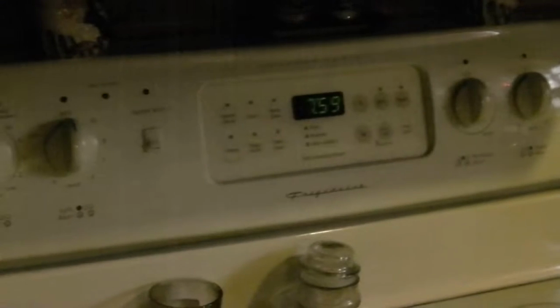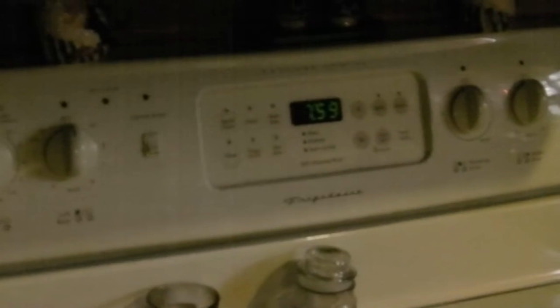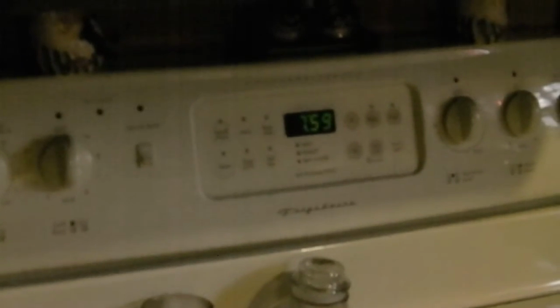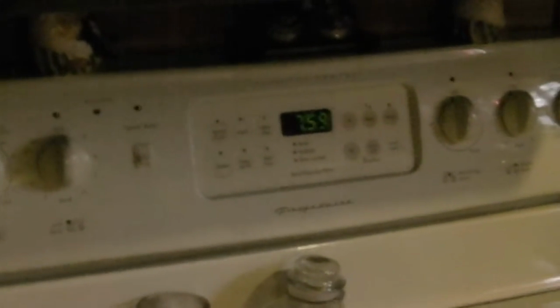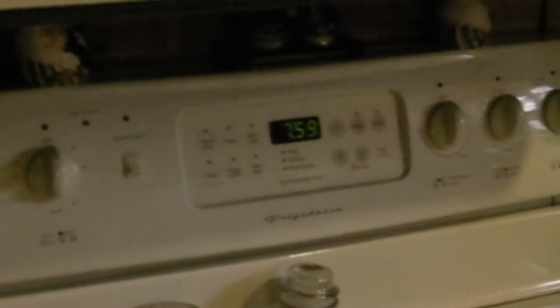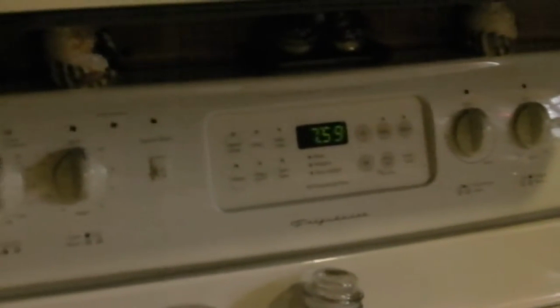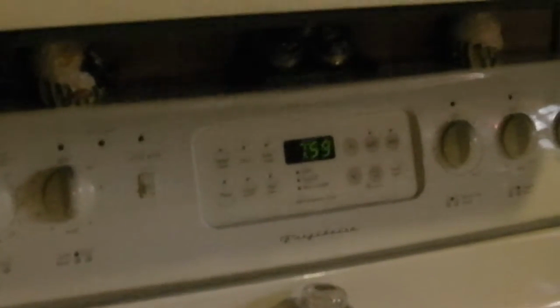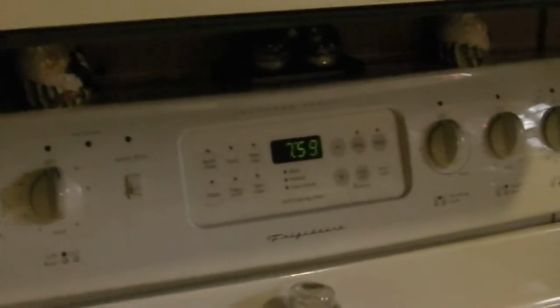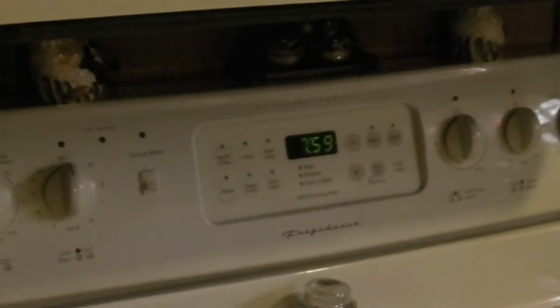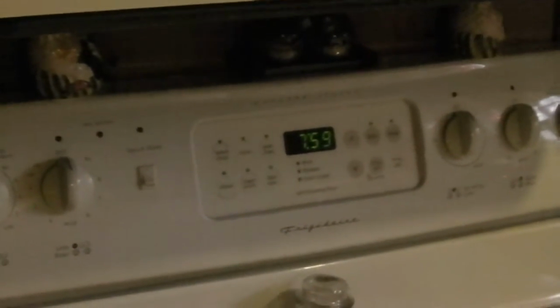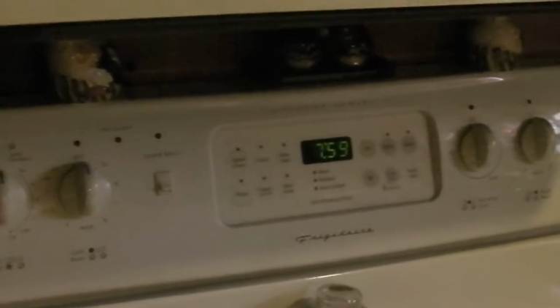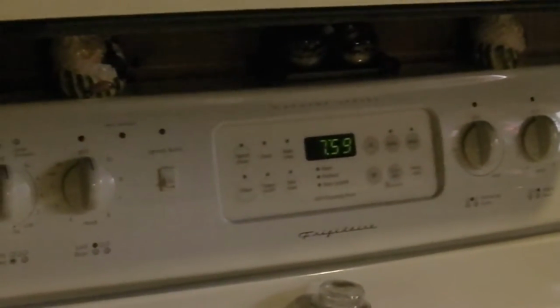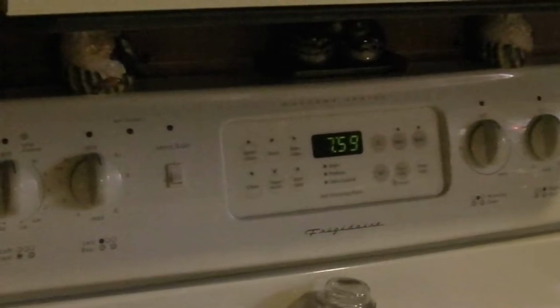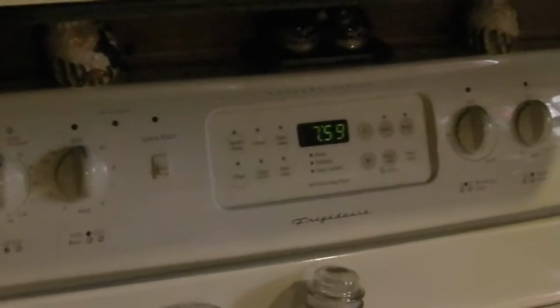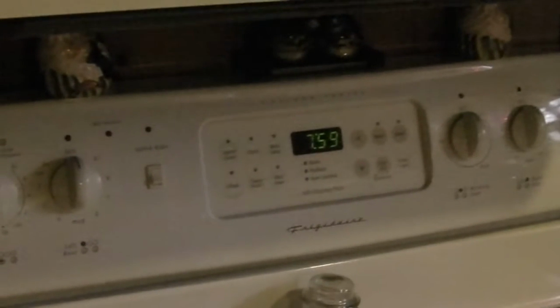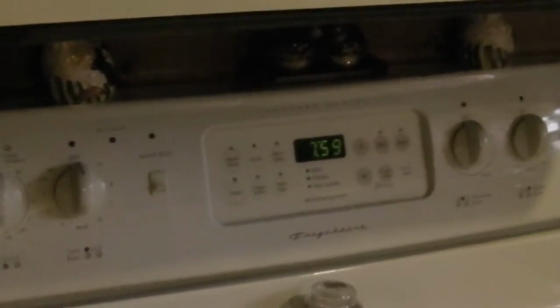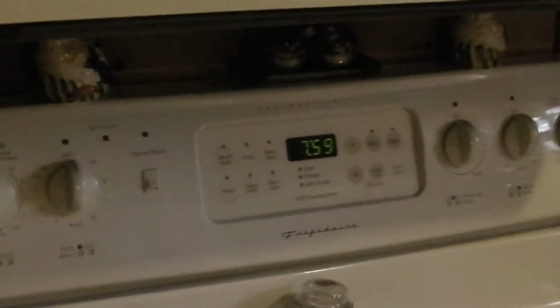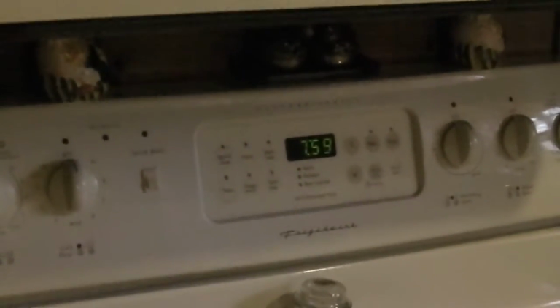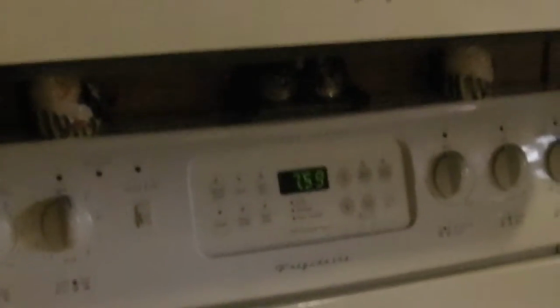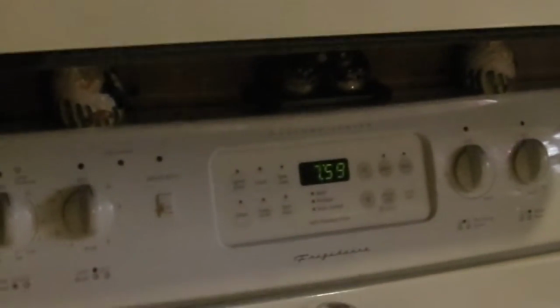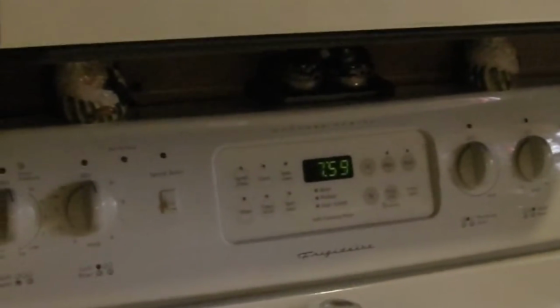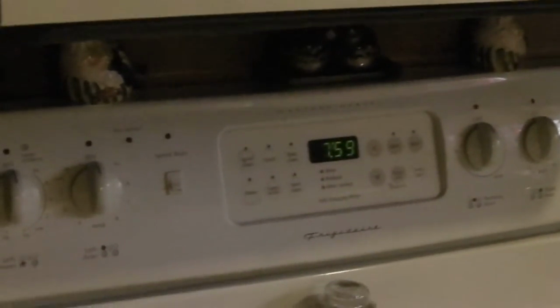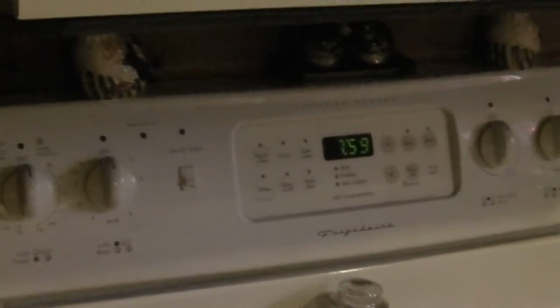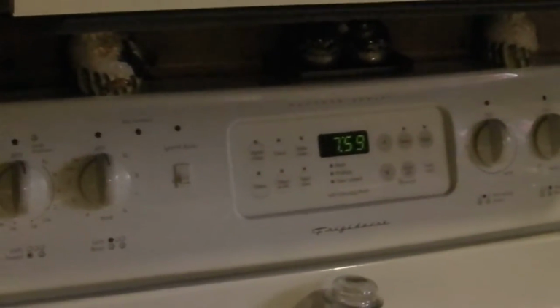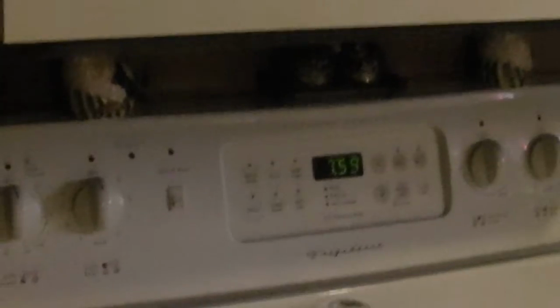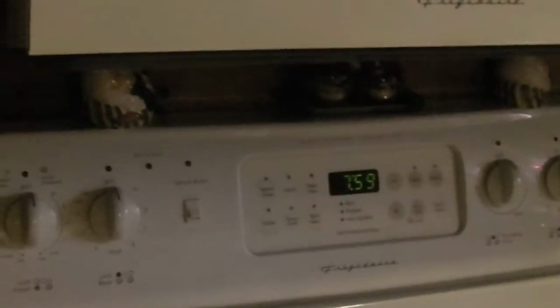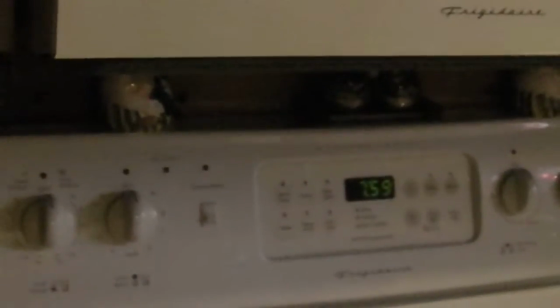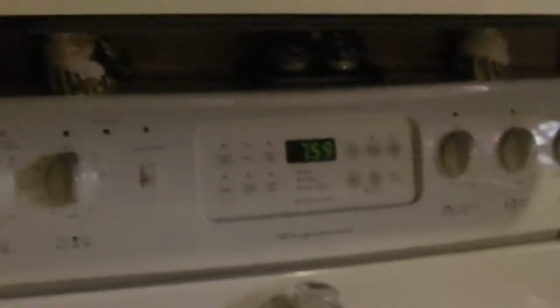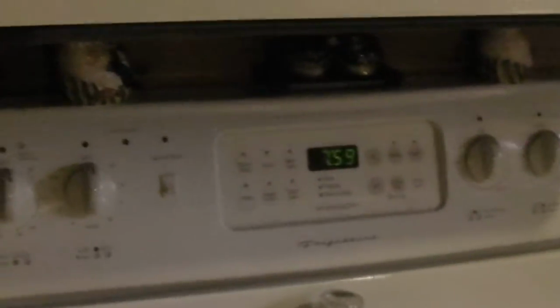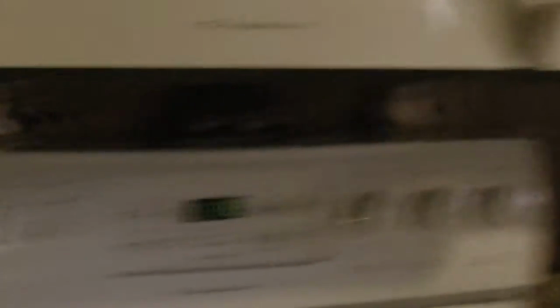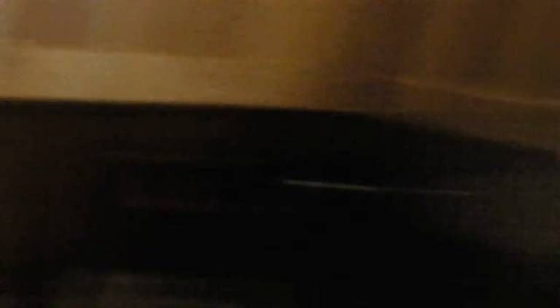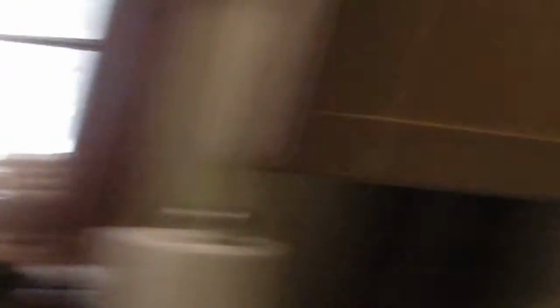My original plan was to let it run for two hours. It's been running for one hour. I started at exactly 7 o'clock. You can see it's 7:59 — by the time I get in there, it will be 8.